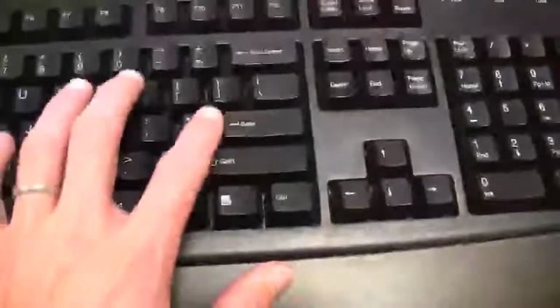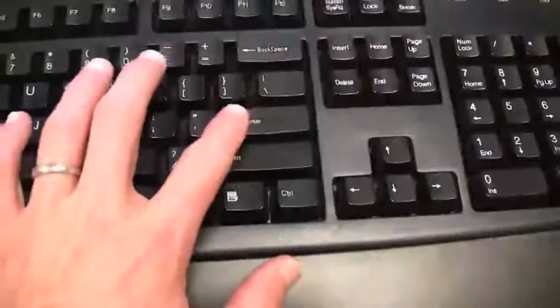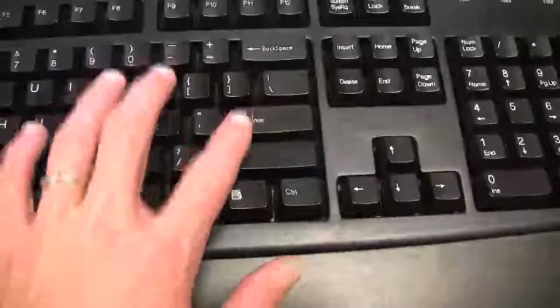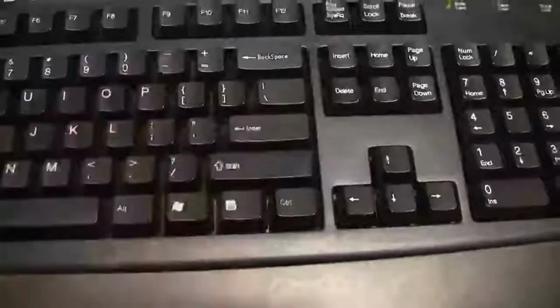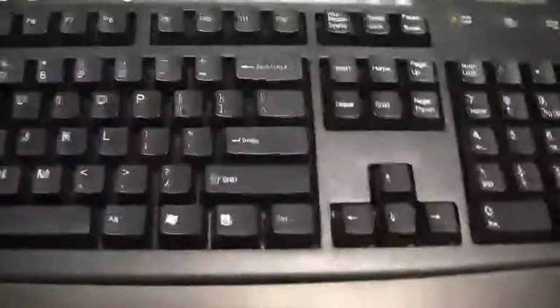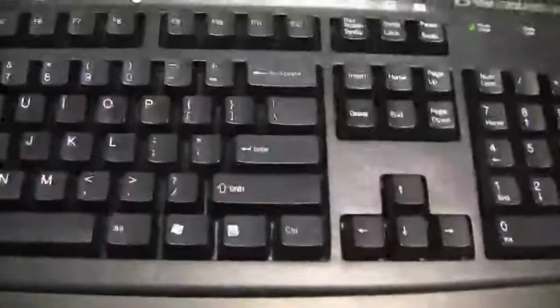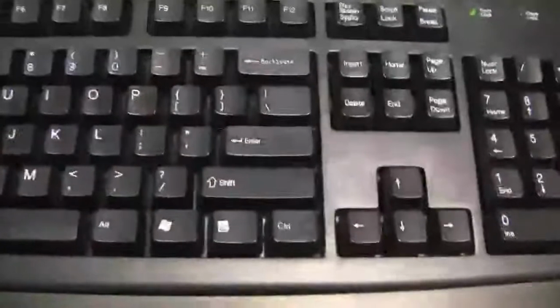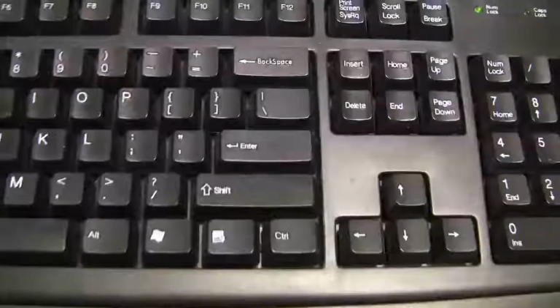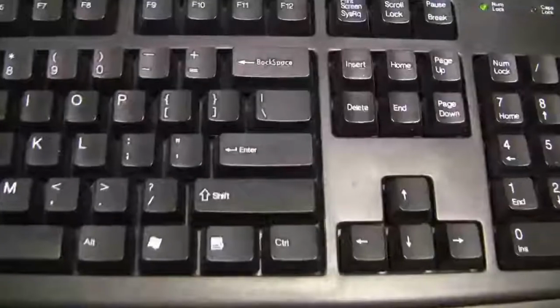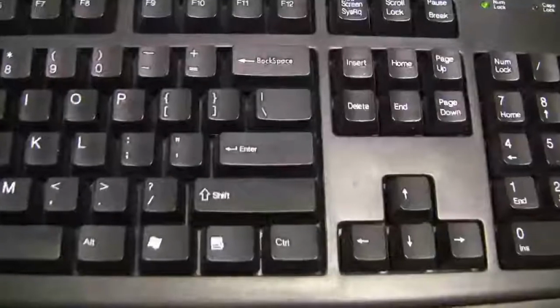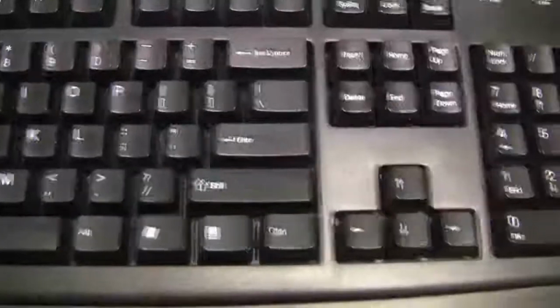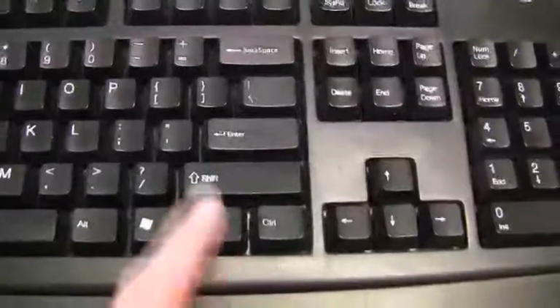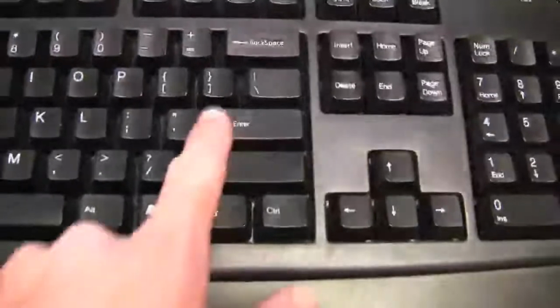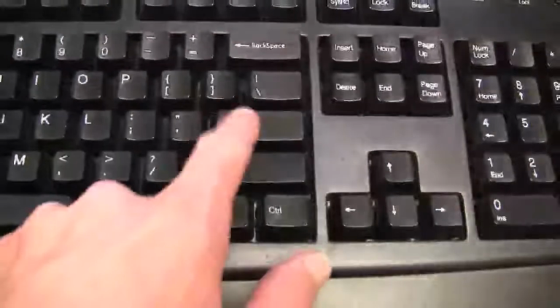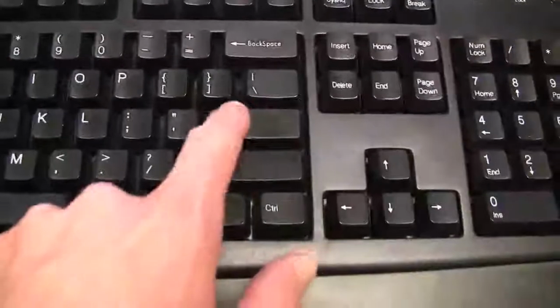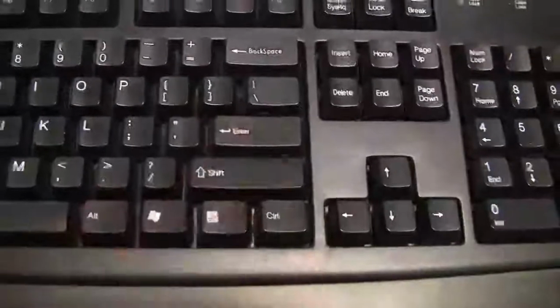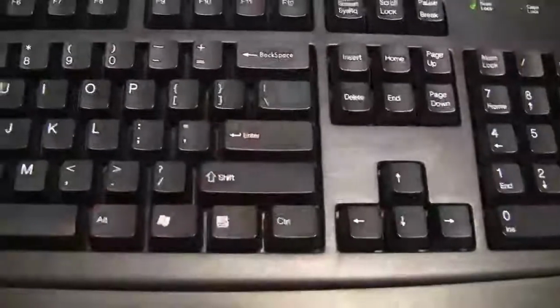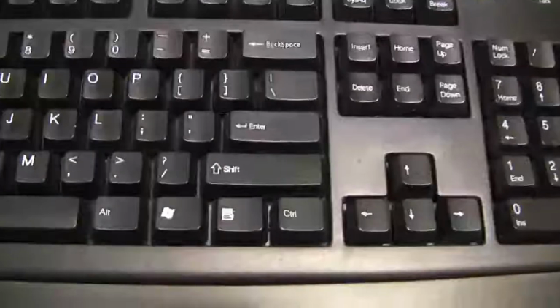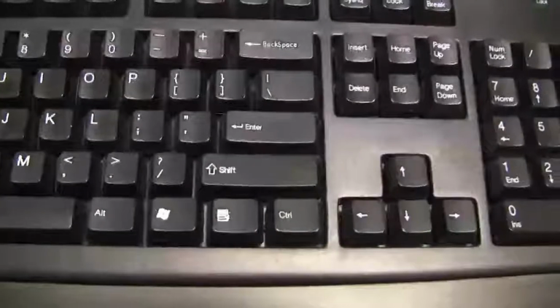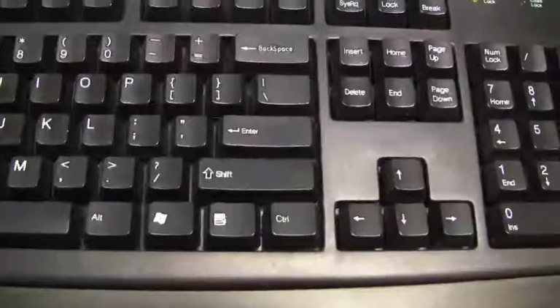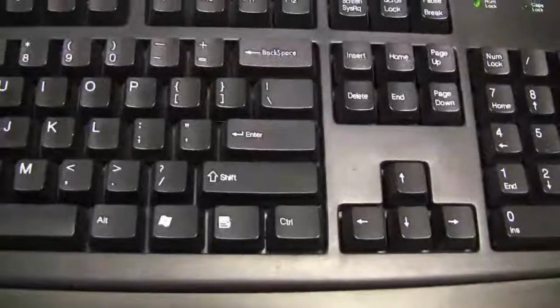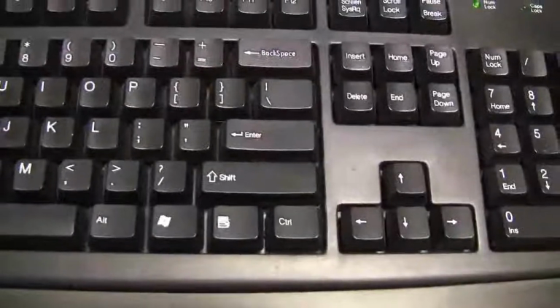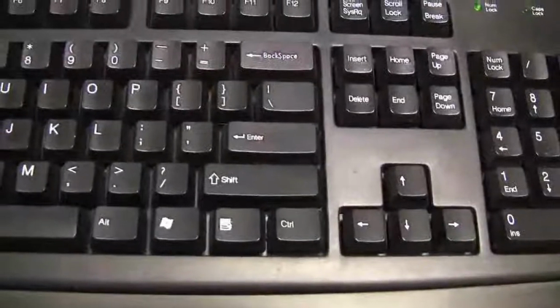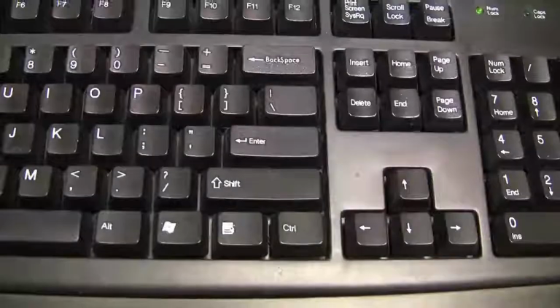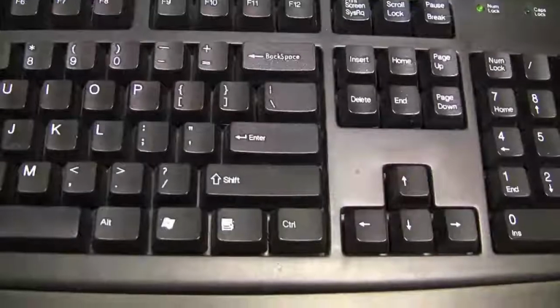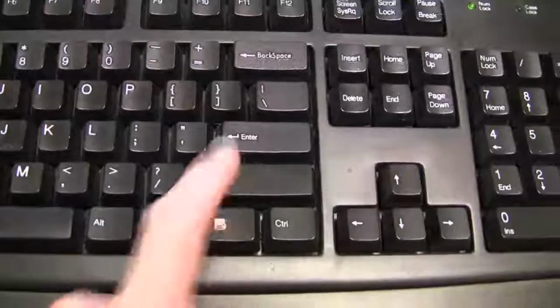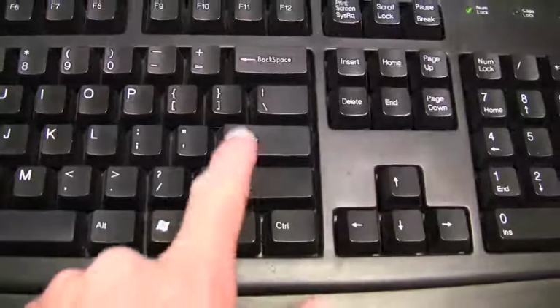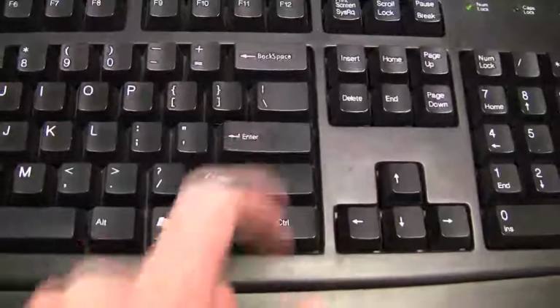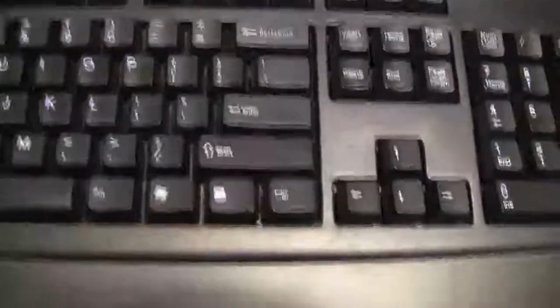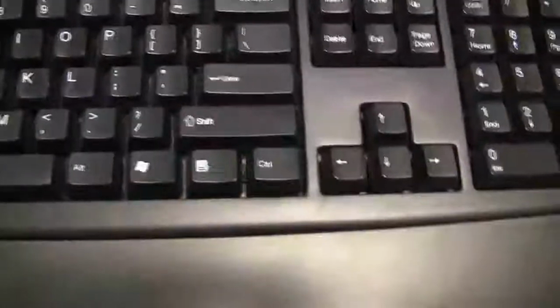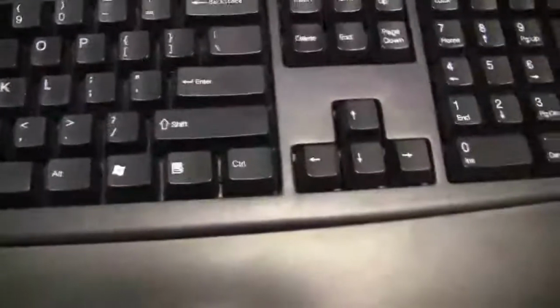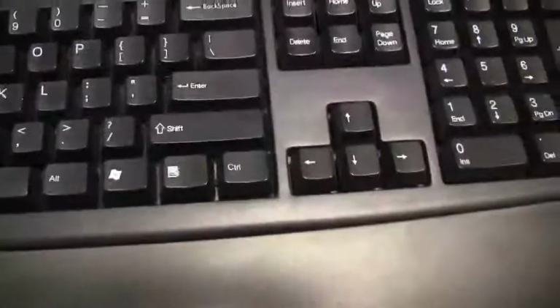Also the enter key is very important. It's used a lot of the times to change paragraphs and to actually select things, okay?